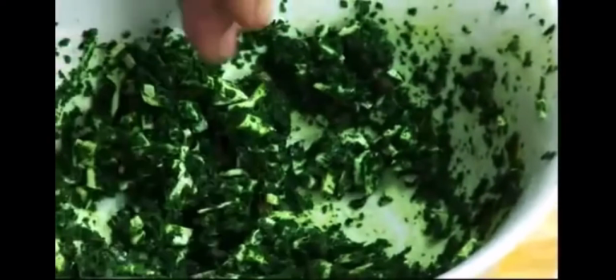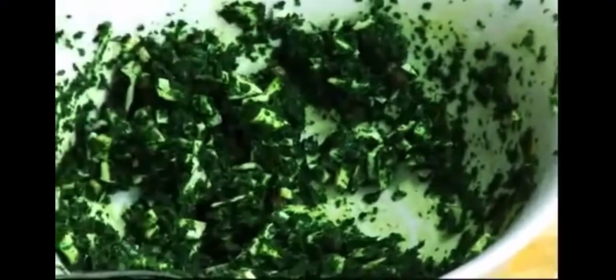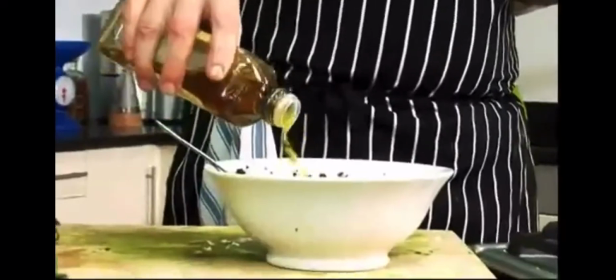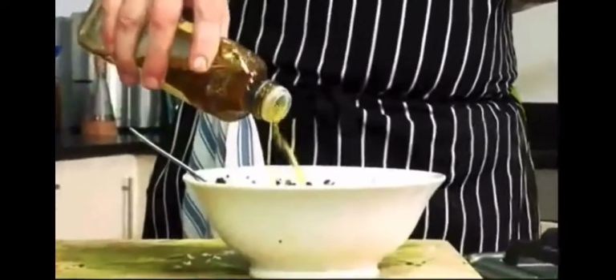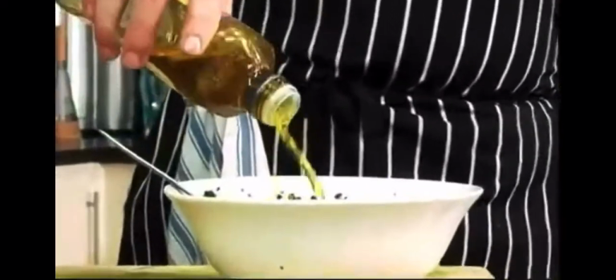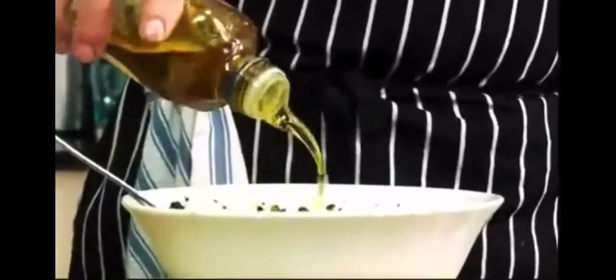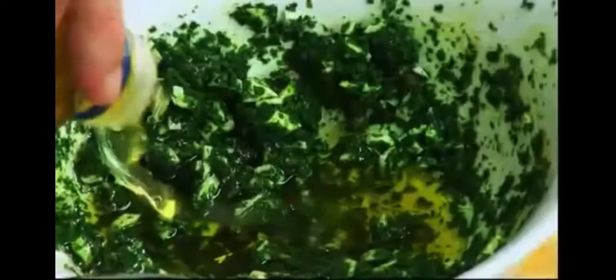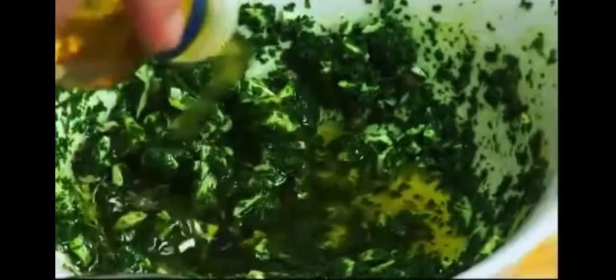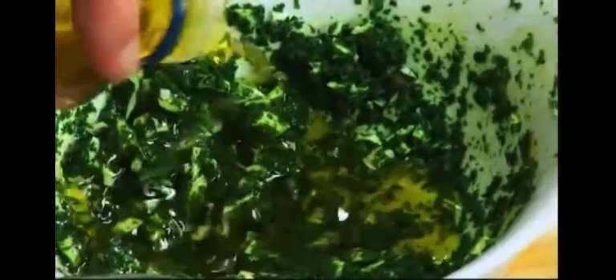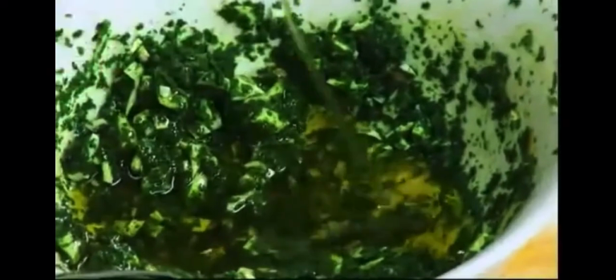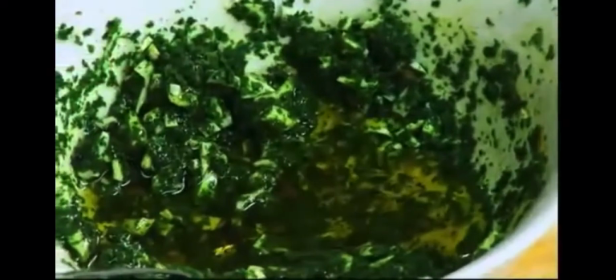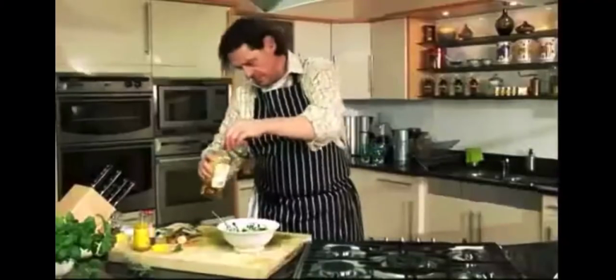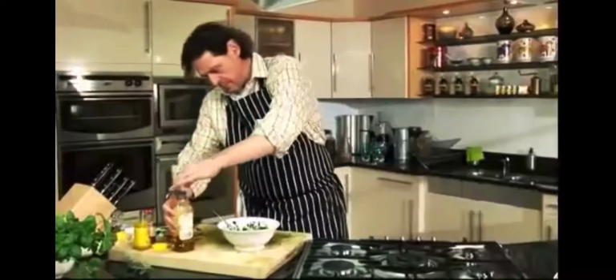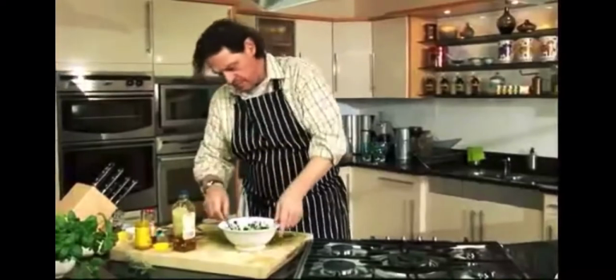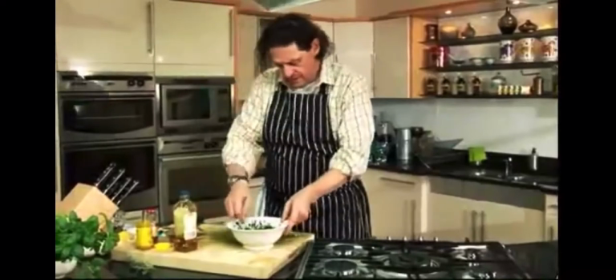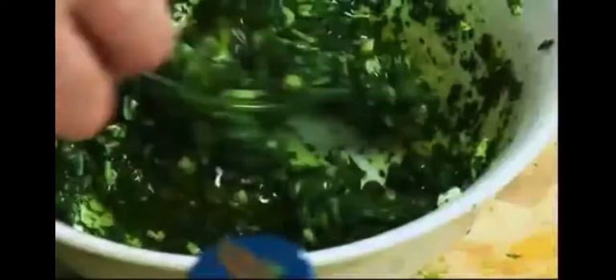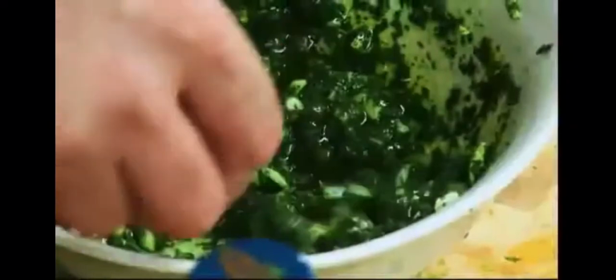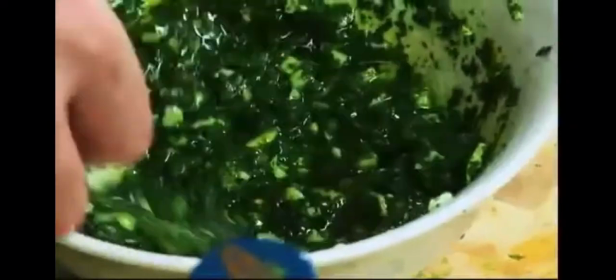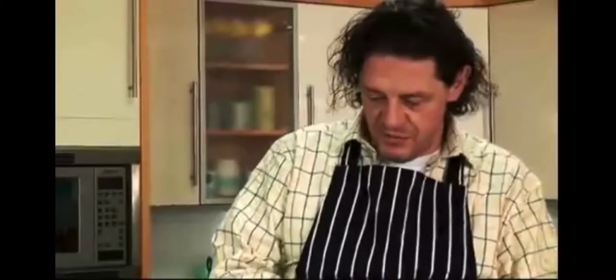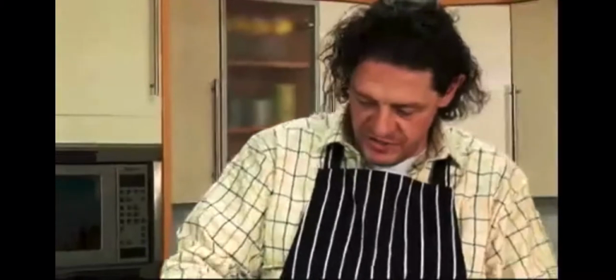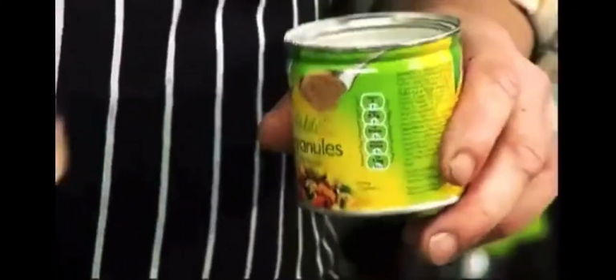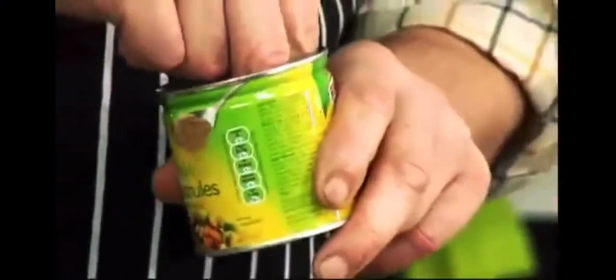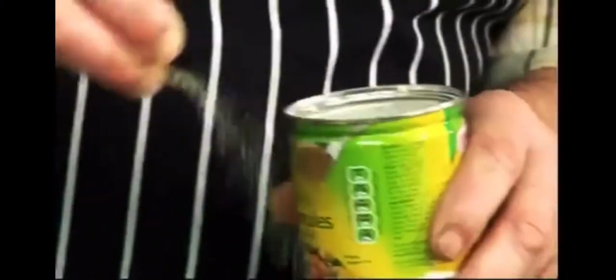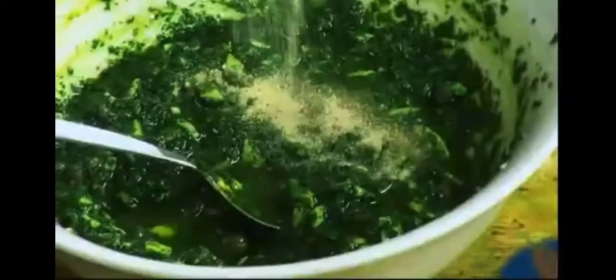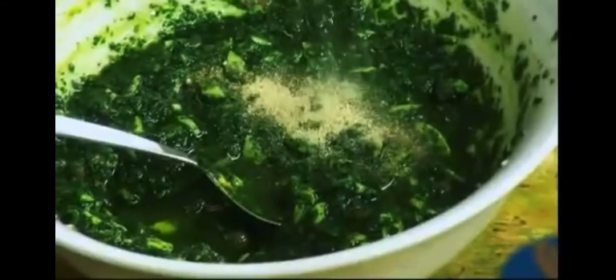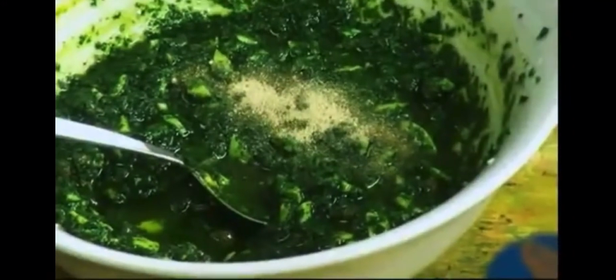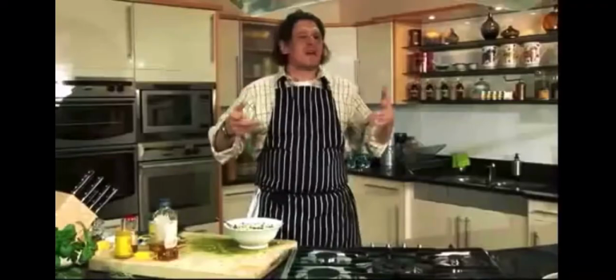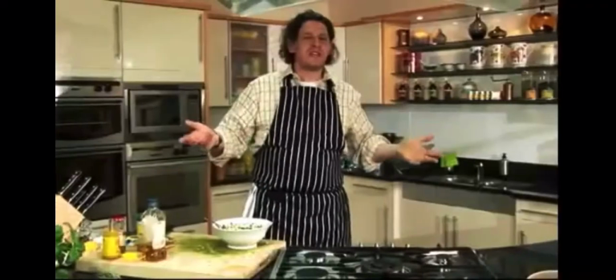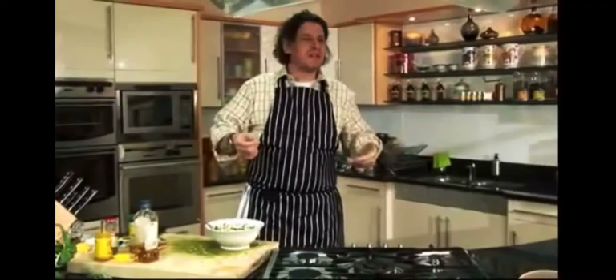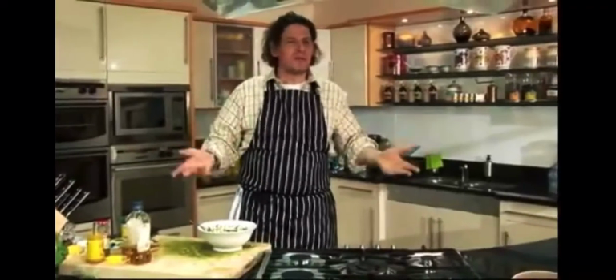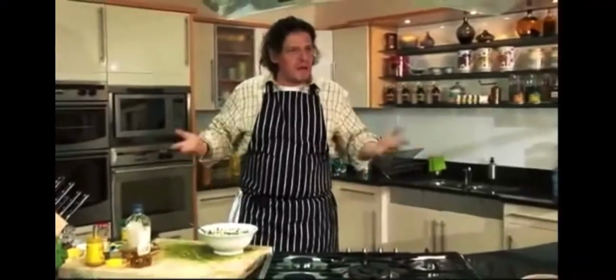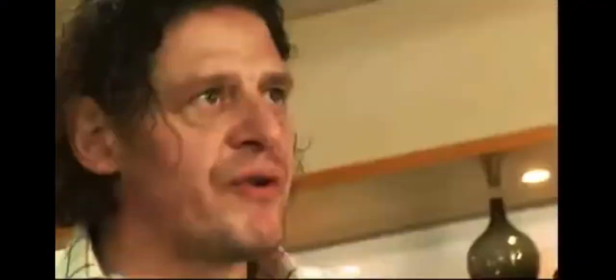We add some oil, about 200ml, and we just season it with a few of the vegetable granules. I use the granules as a seasoning — instead of salt and pepper, I'll just use the granules.